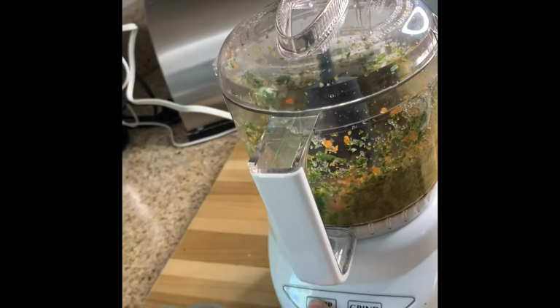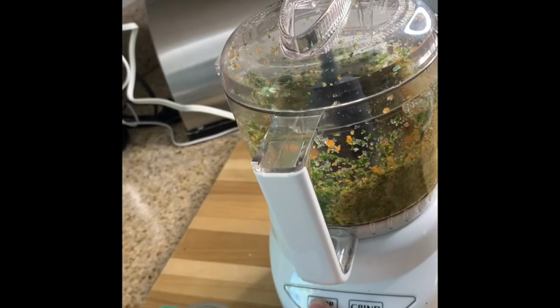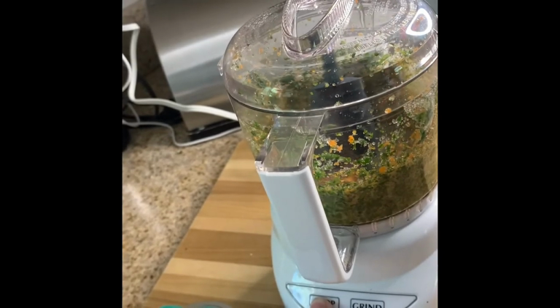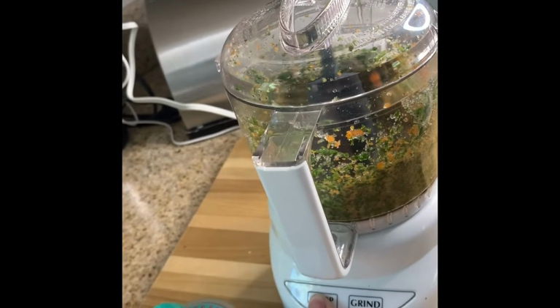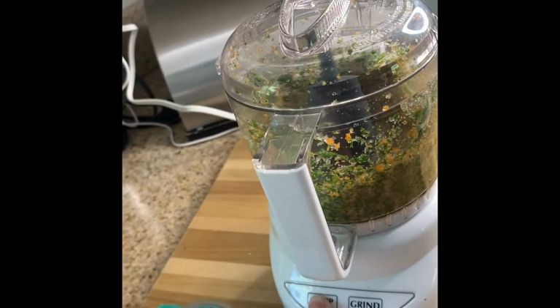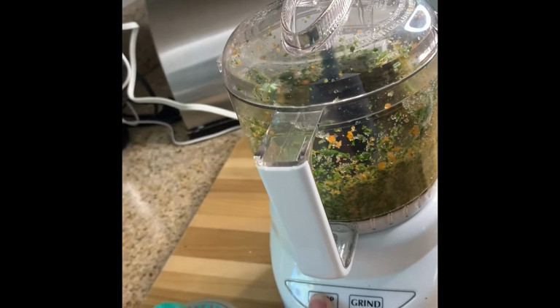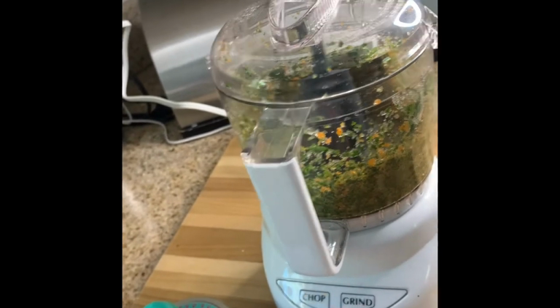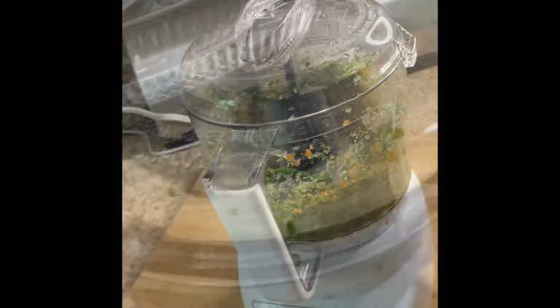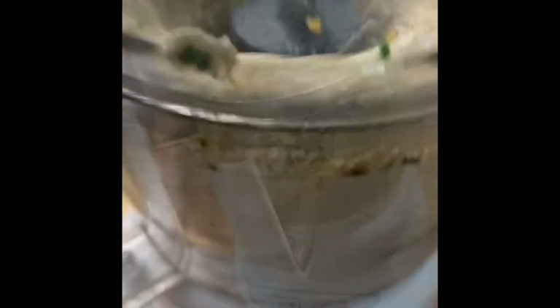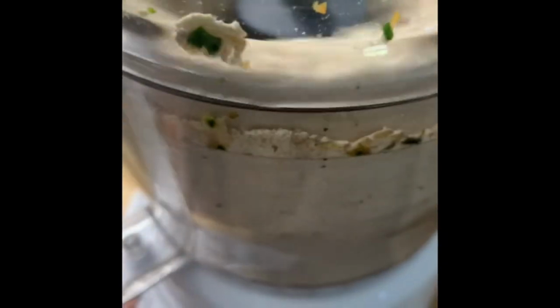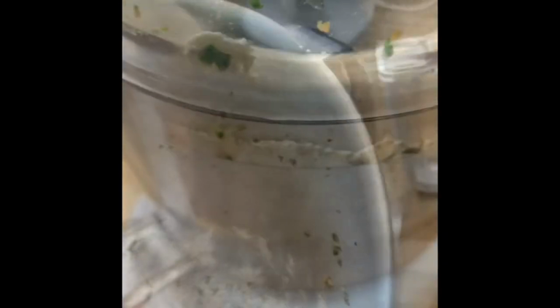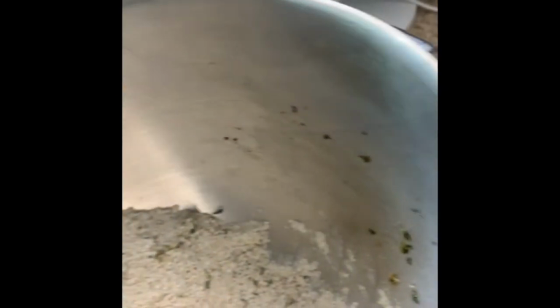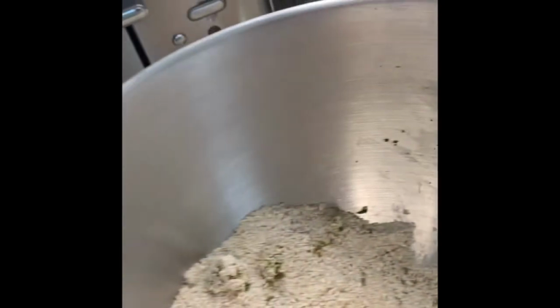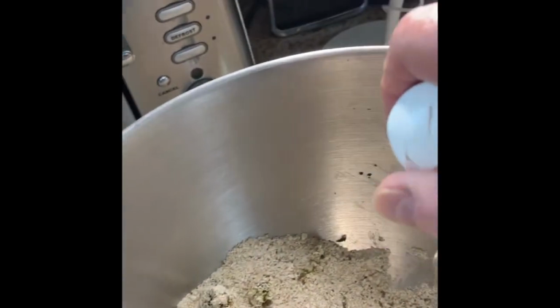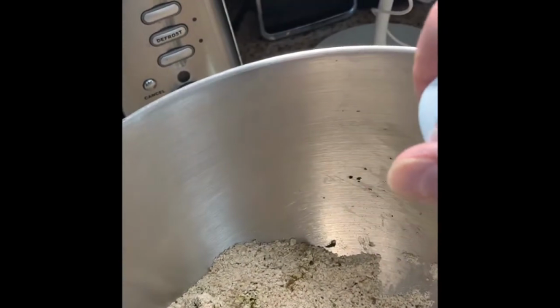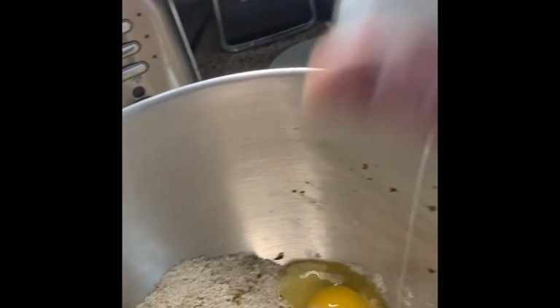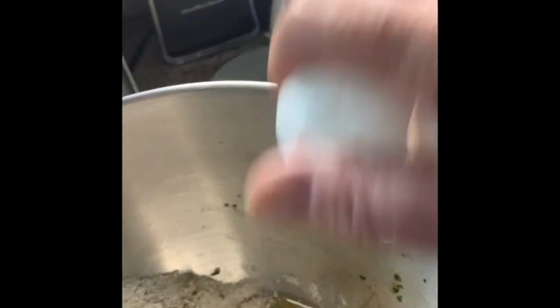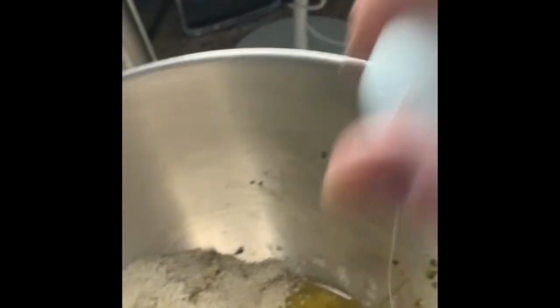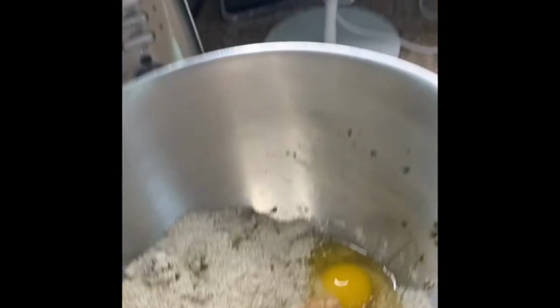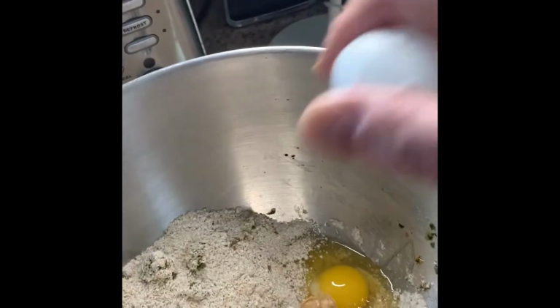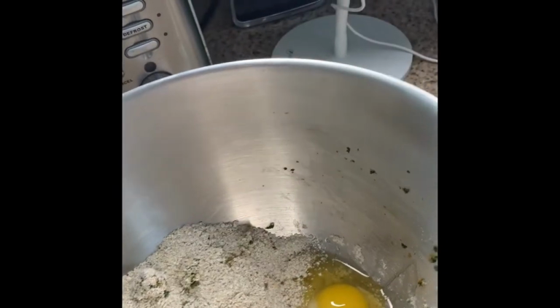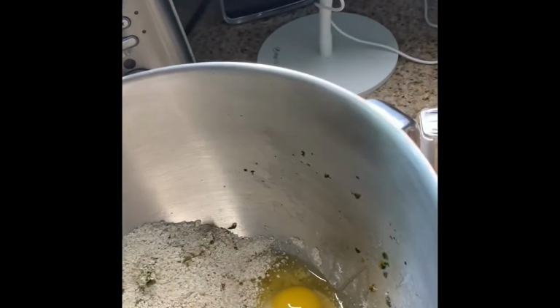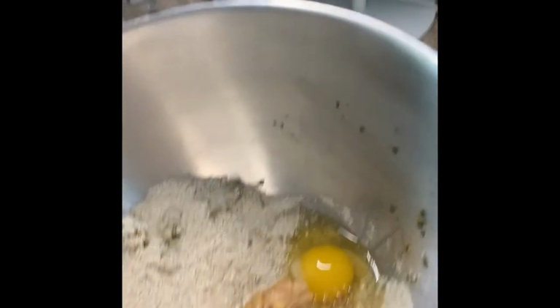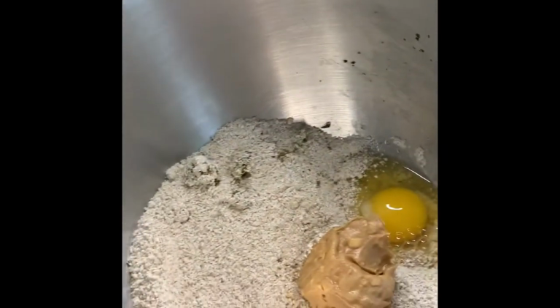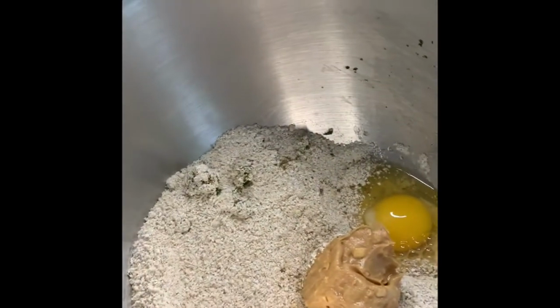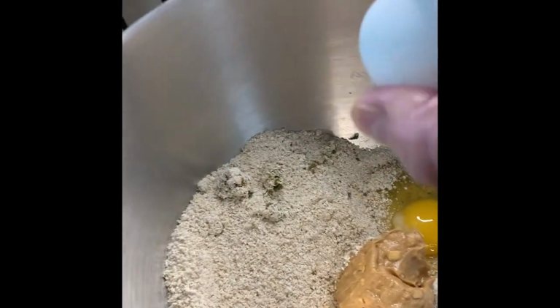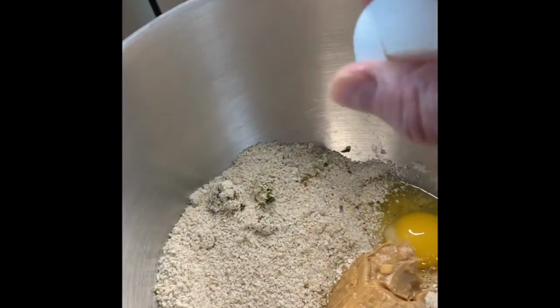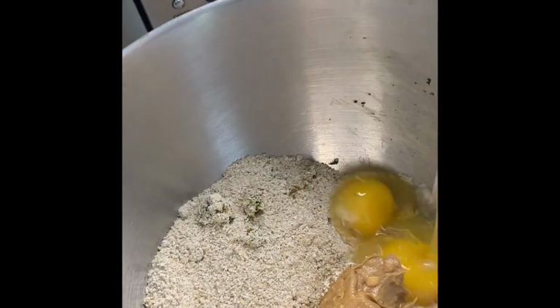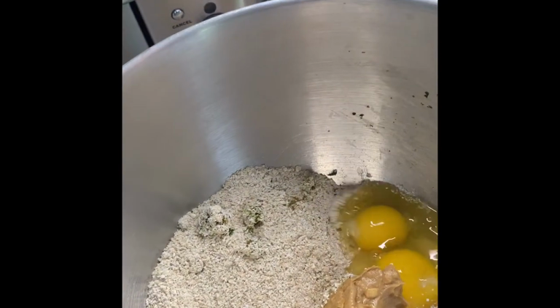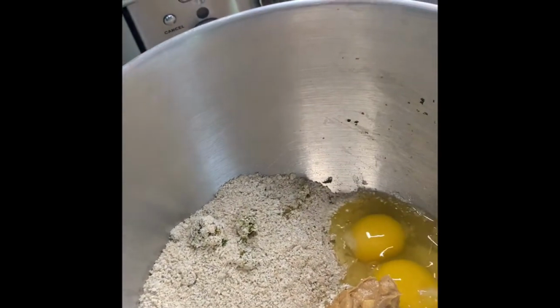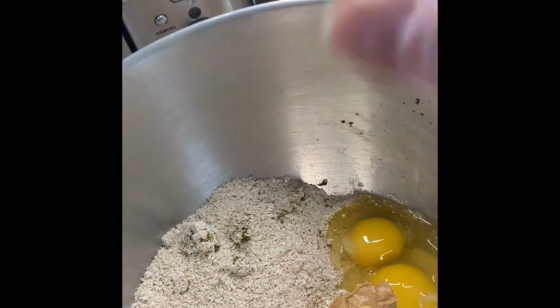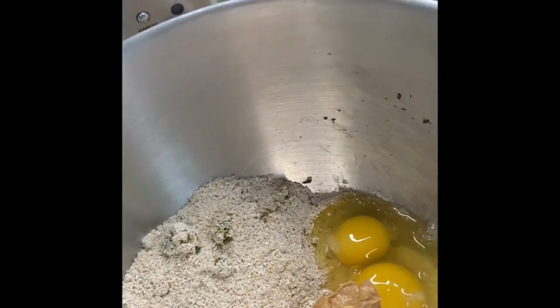One whole carrot and one half cup of spinach. In the processor I added two cups of whole oats. To this I'm adding two whole eggs and one-fourth cup of peanut butter.